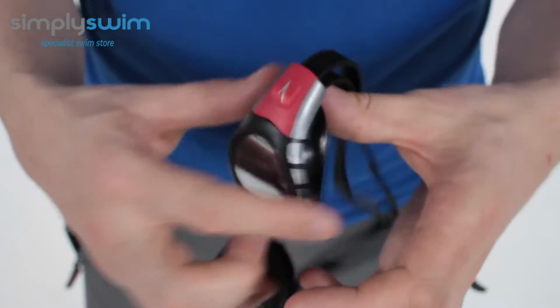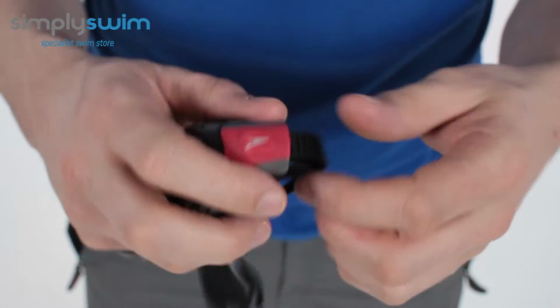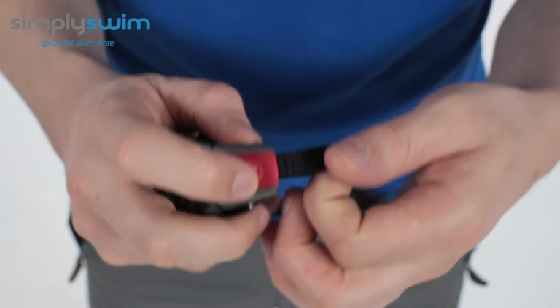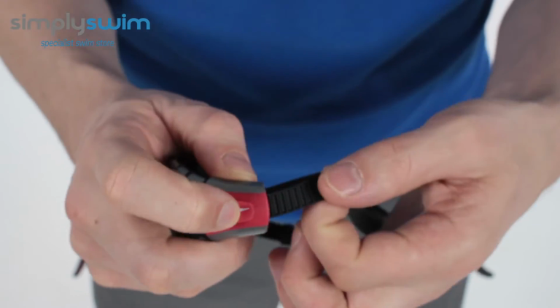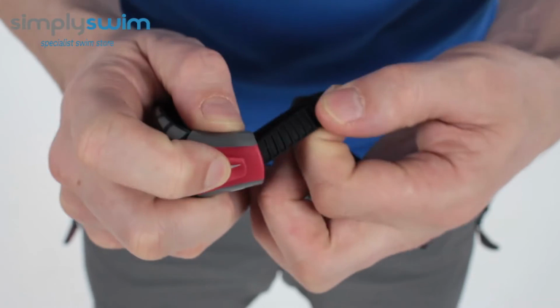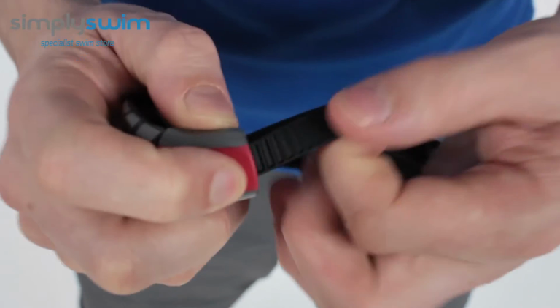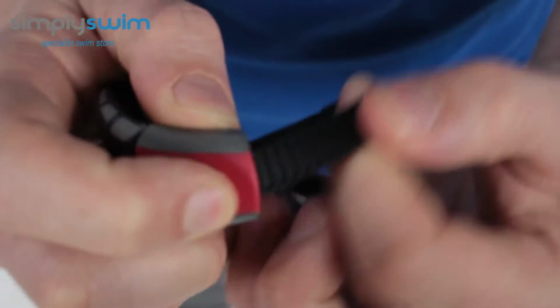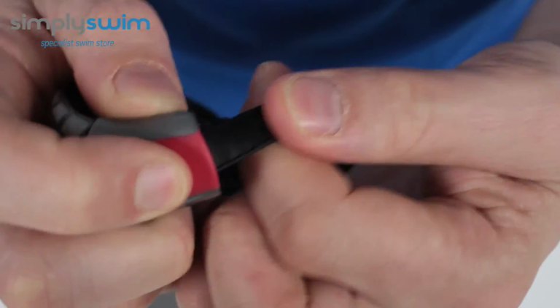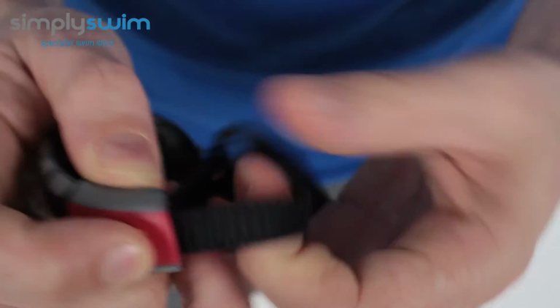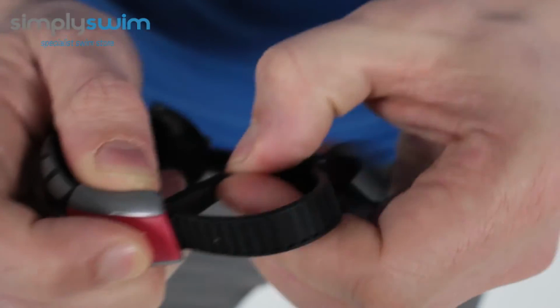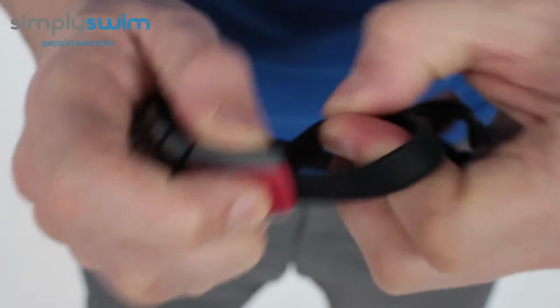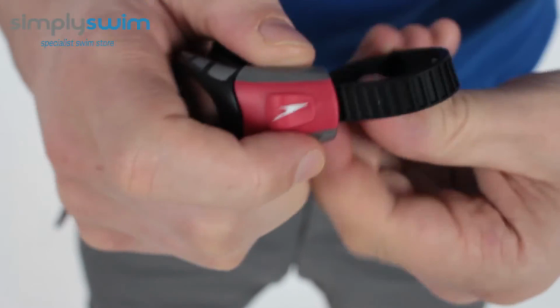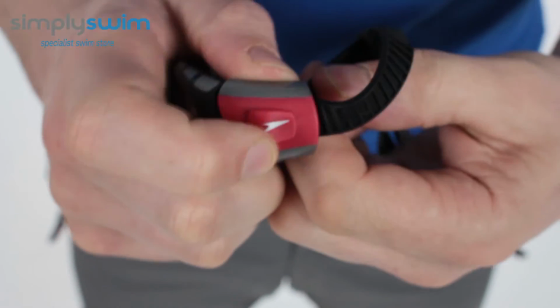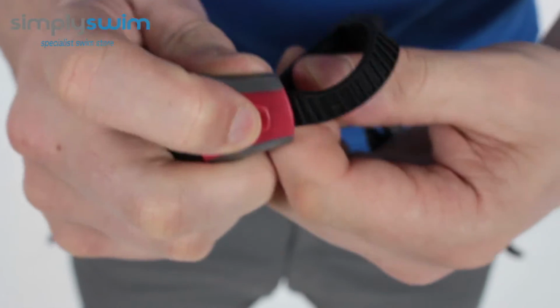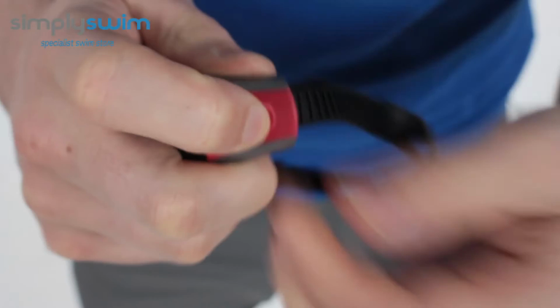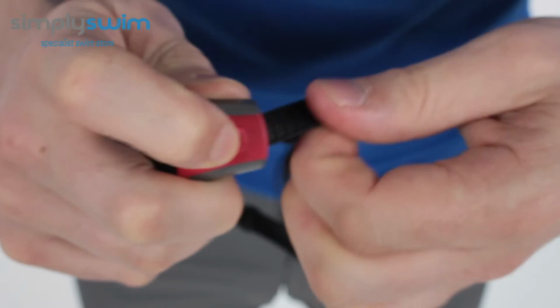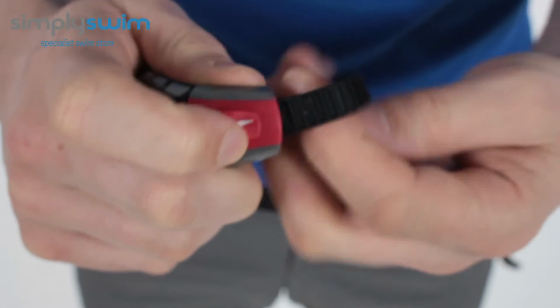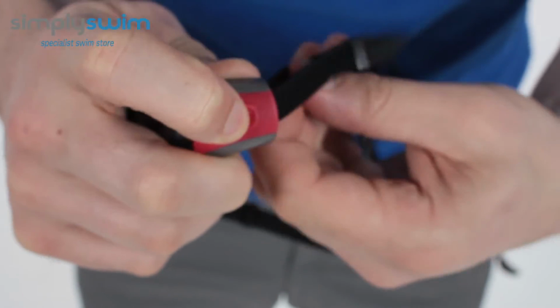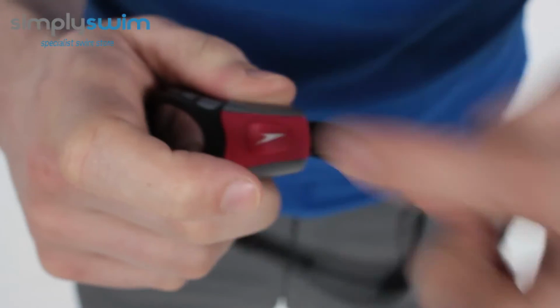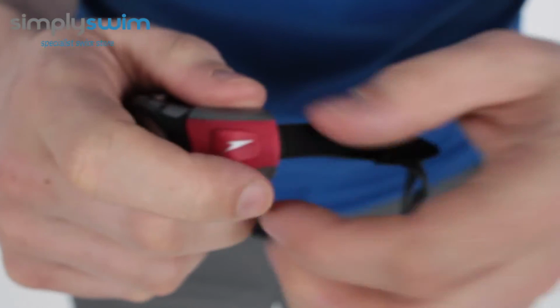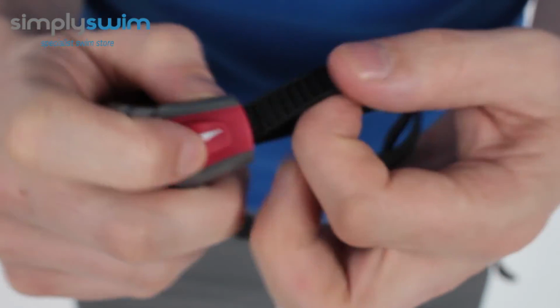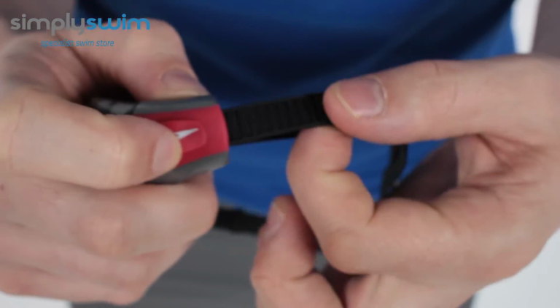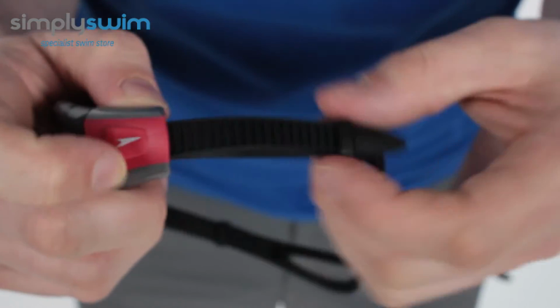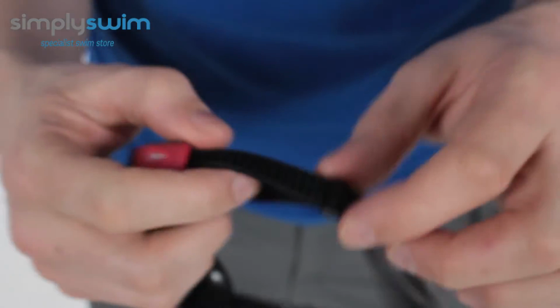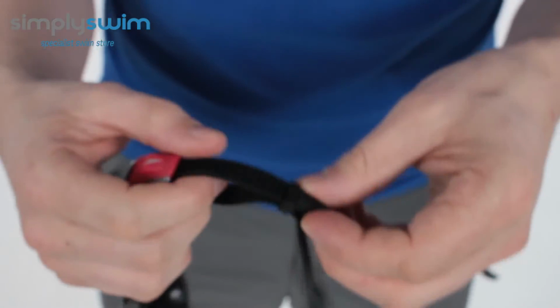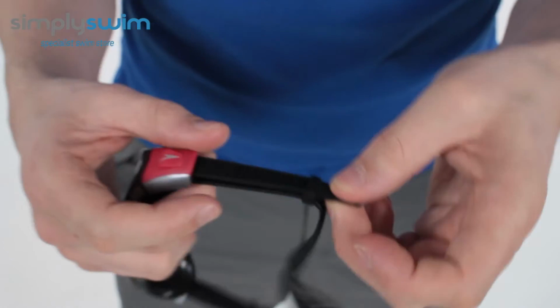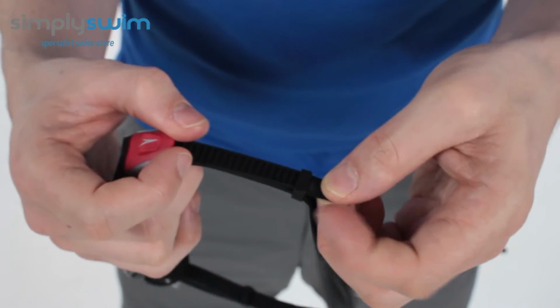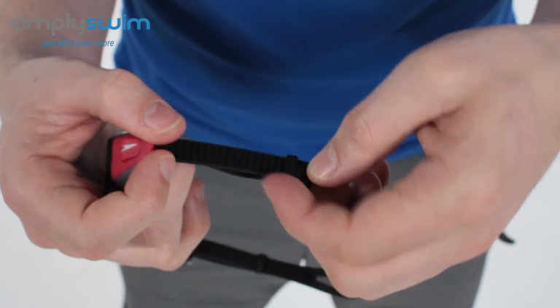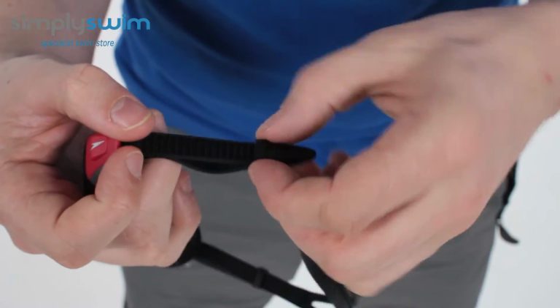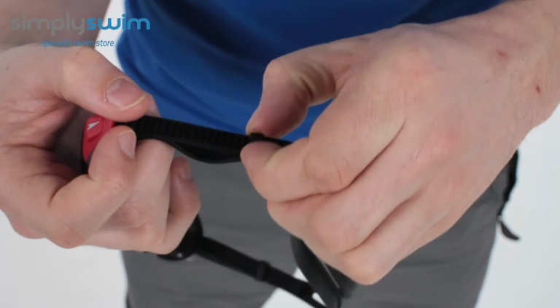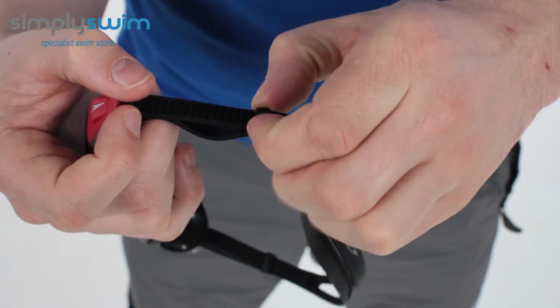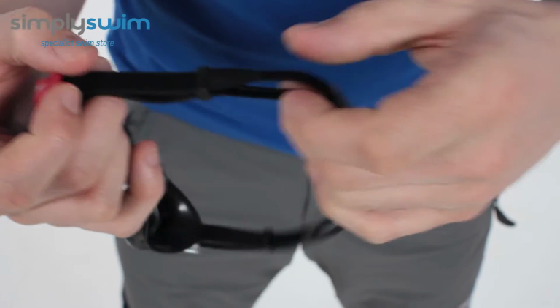The strap system uses a traditional lock system within the goggle itself — really simple and easy to use. All you have to do is press down on the side, and the straps are linked in by a small piece of plastic.